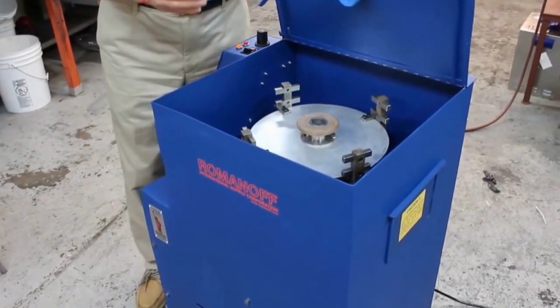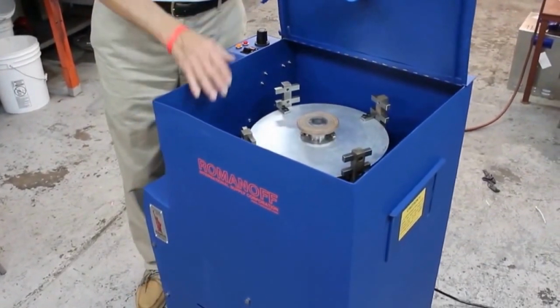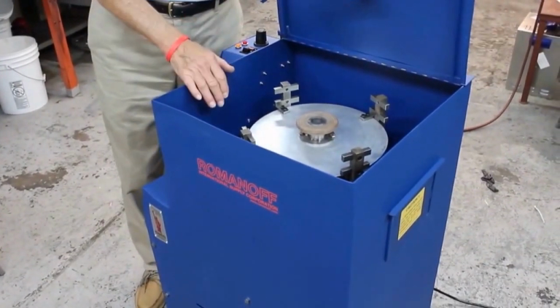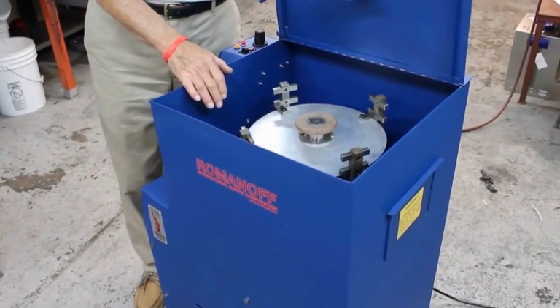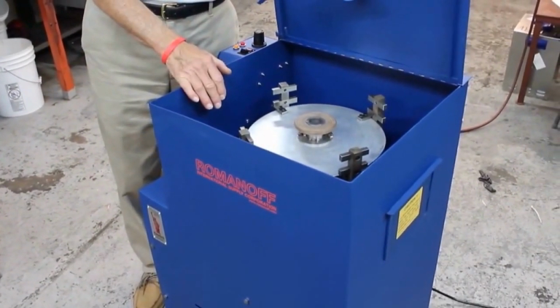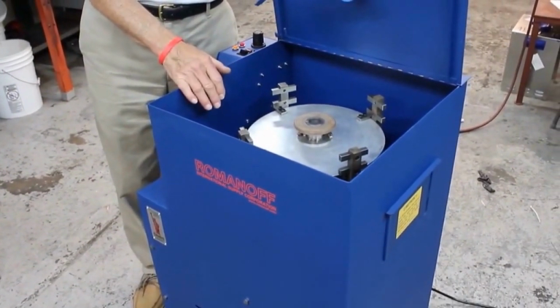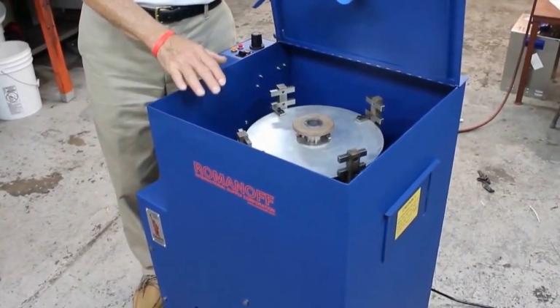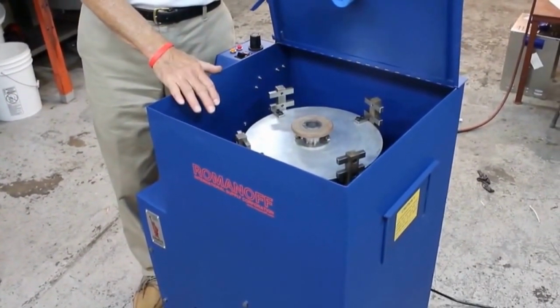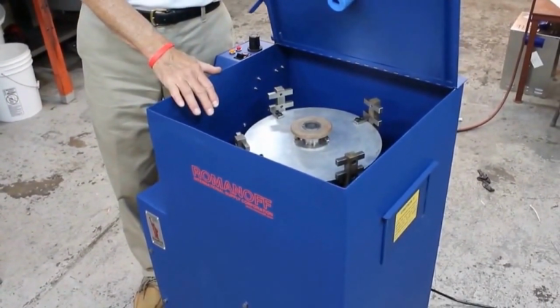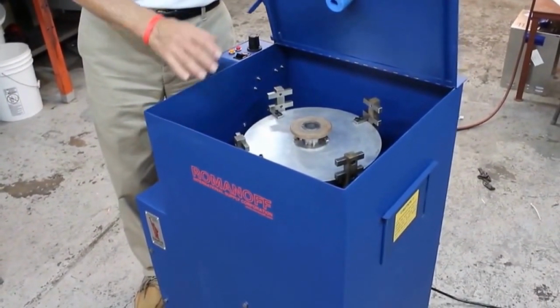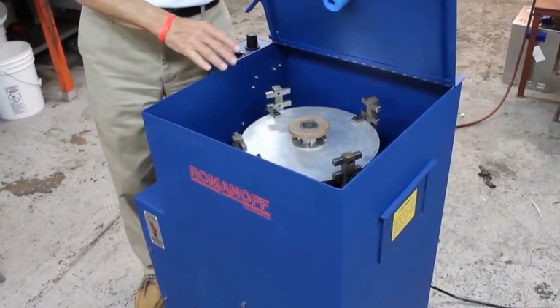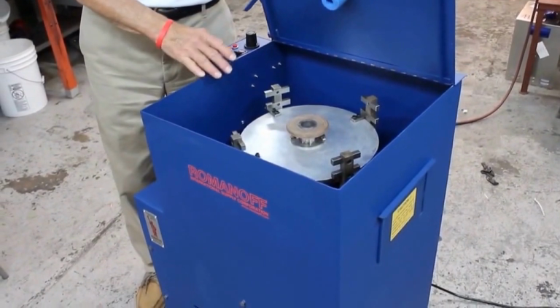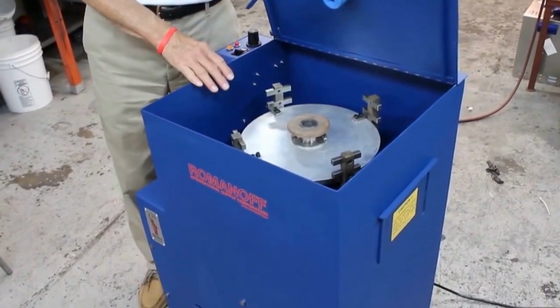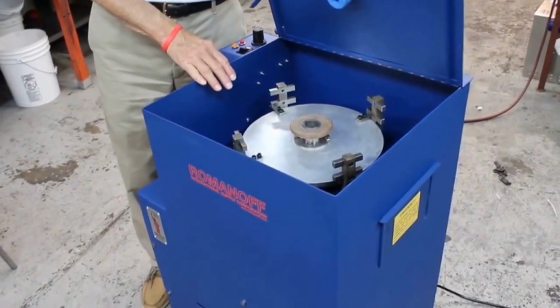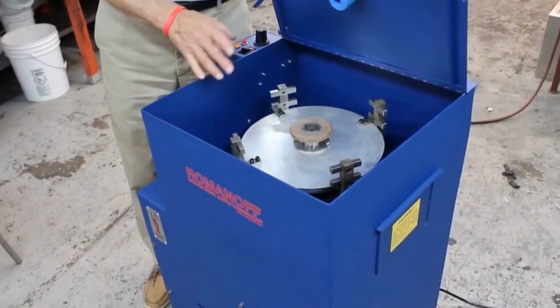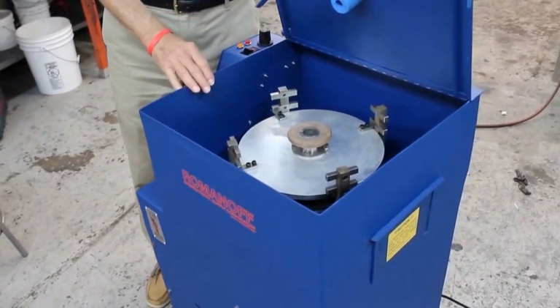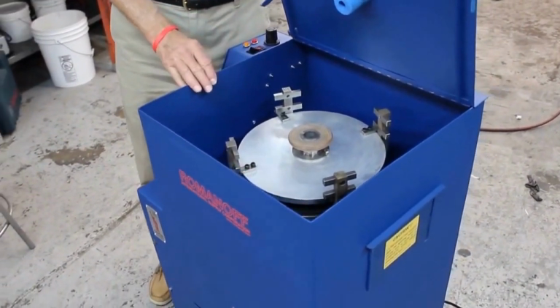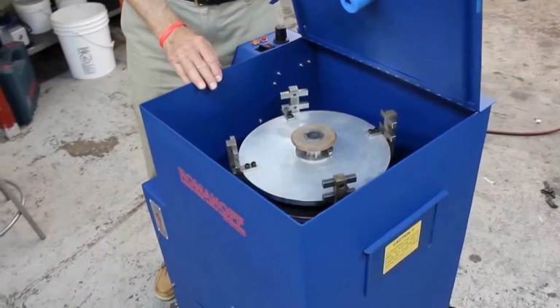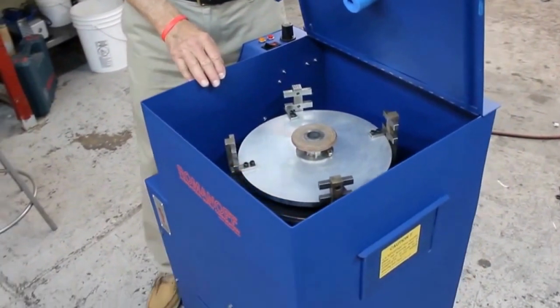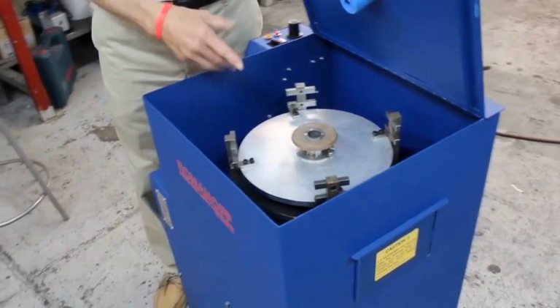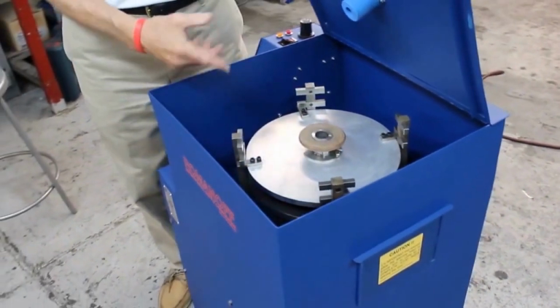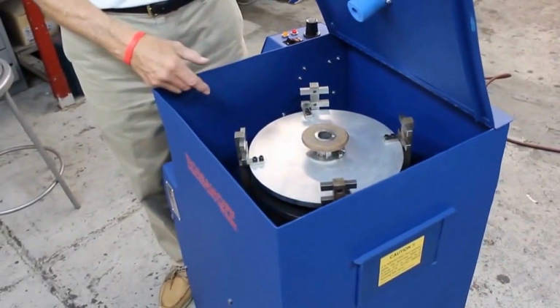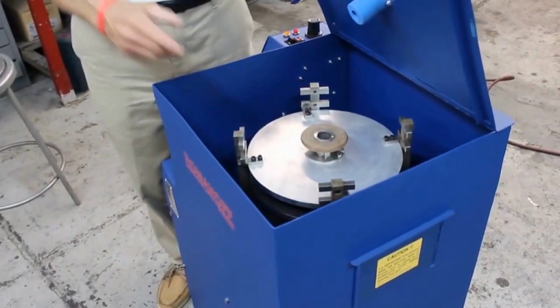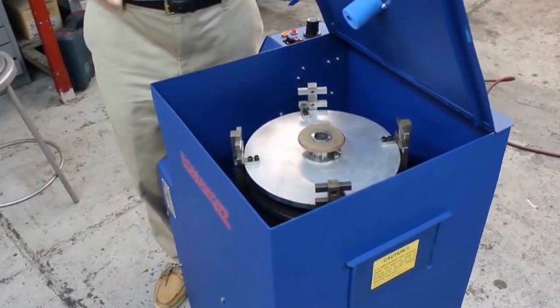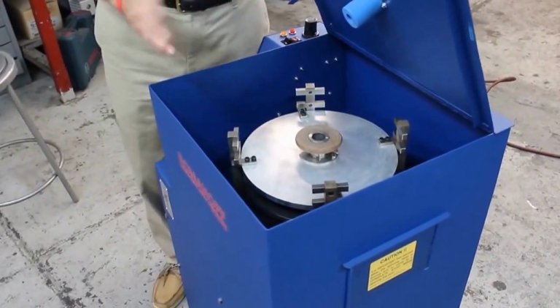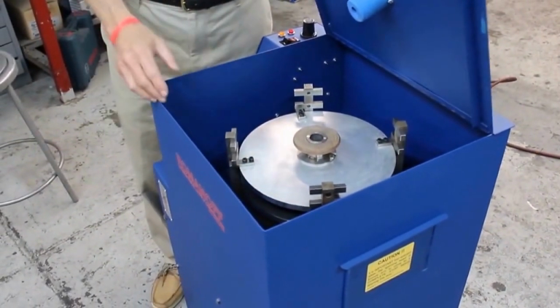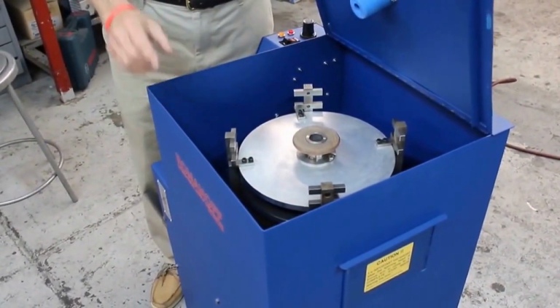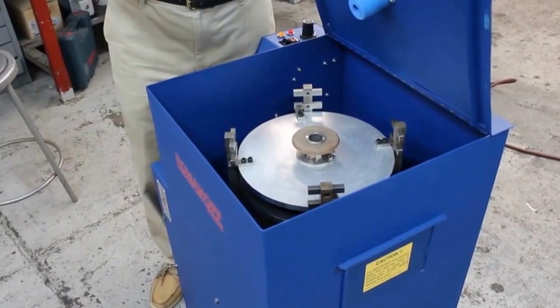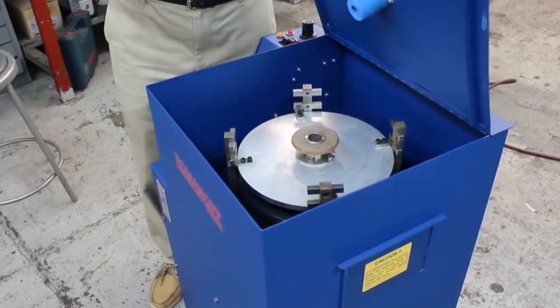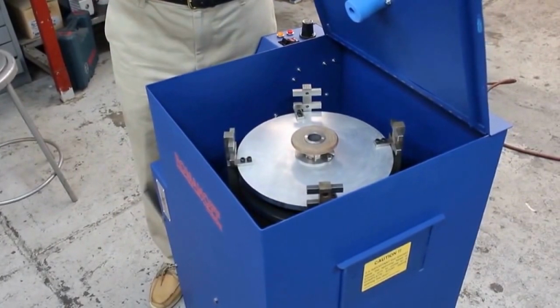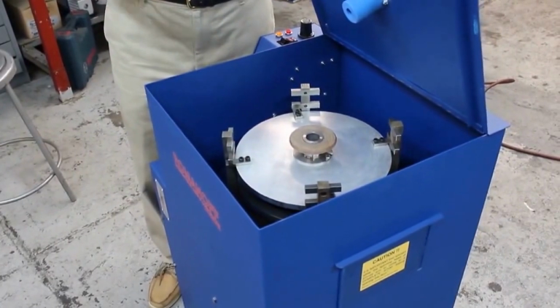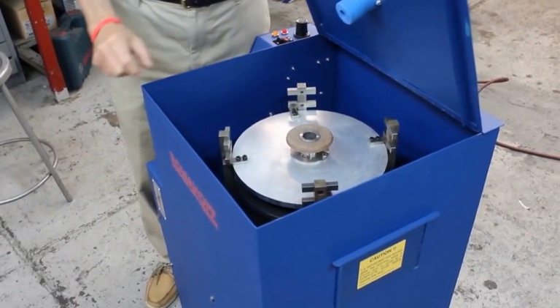Generally 45 pounds is sufficient pressure for a 9-inch mold, and about 60 or 70 pounds for a 12-inch diameter mold. This machine accommodates 9-inch or 12-inch molds up to 3 inches thick.